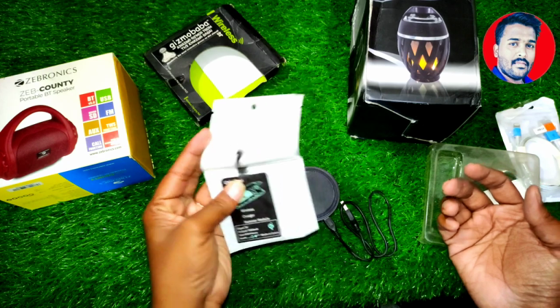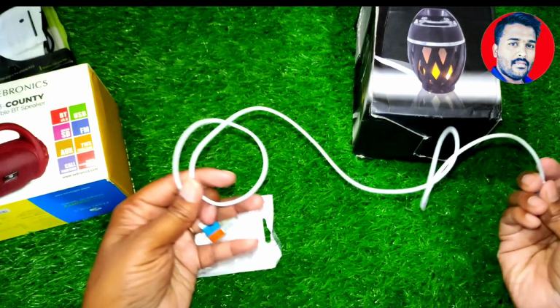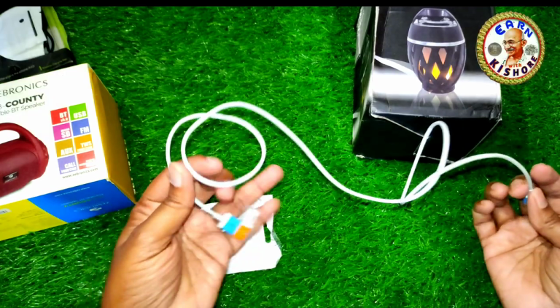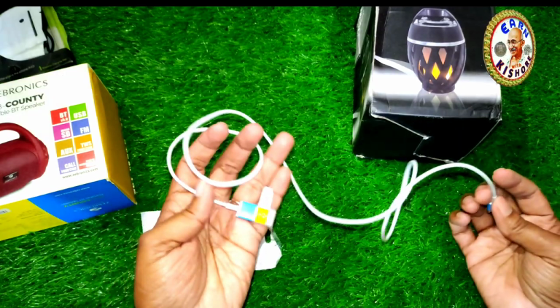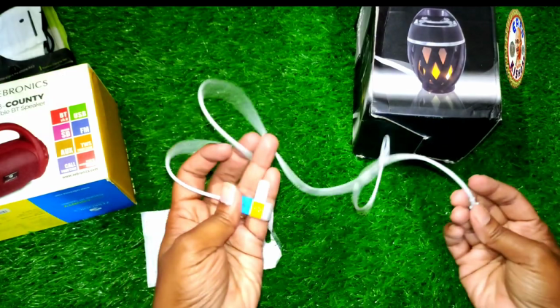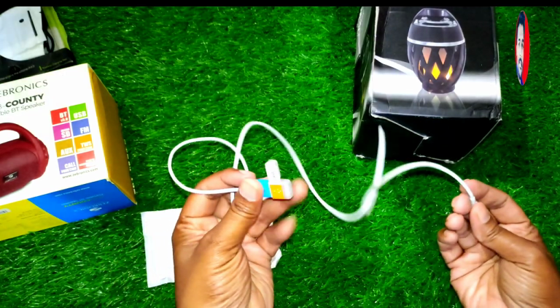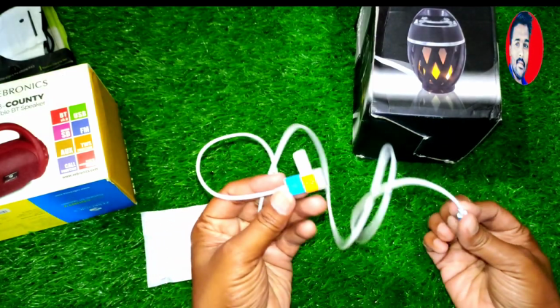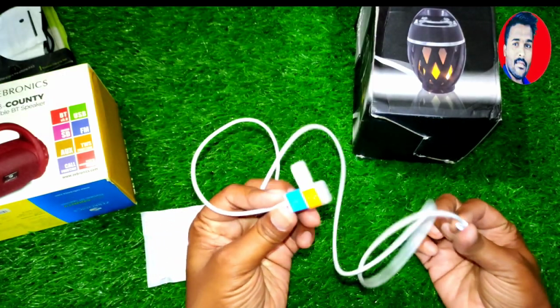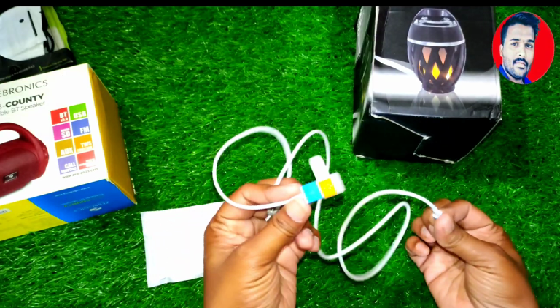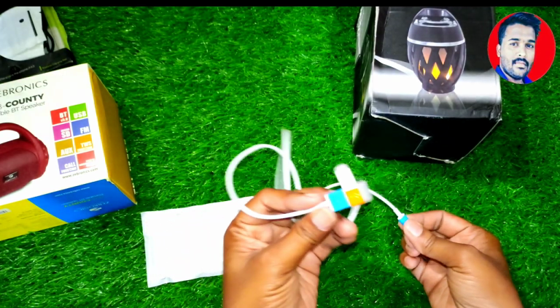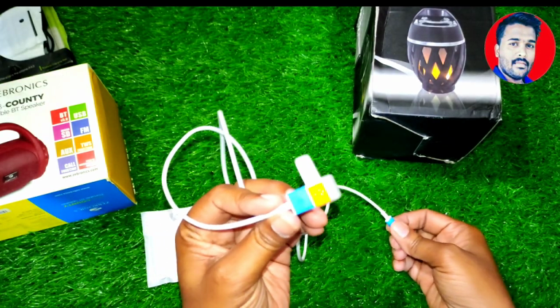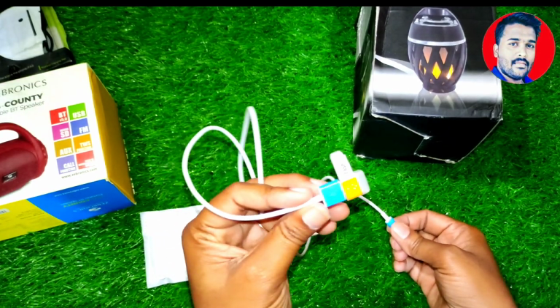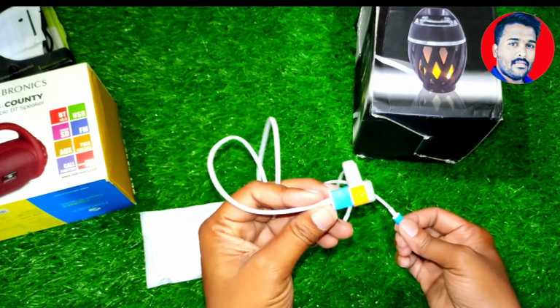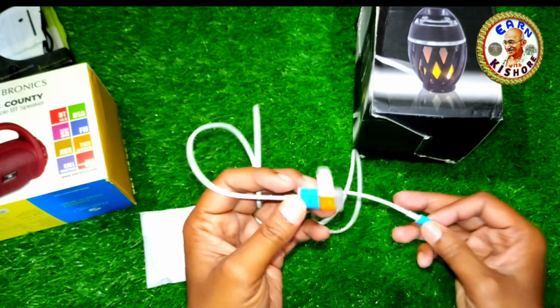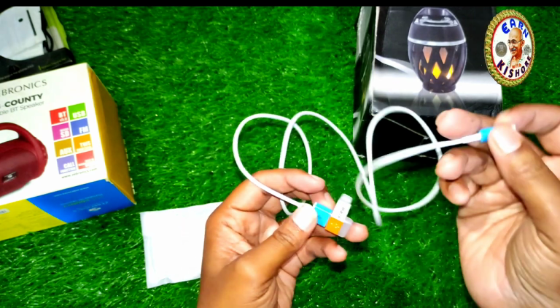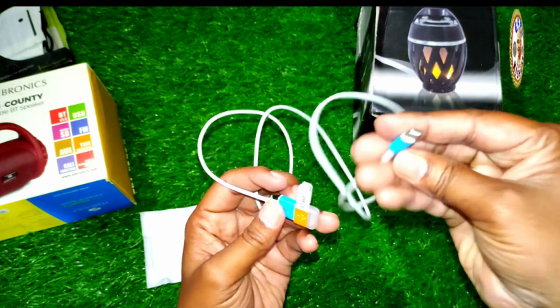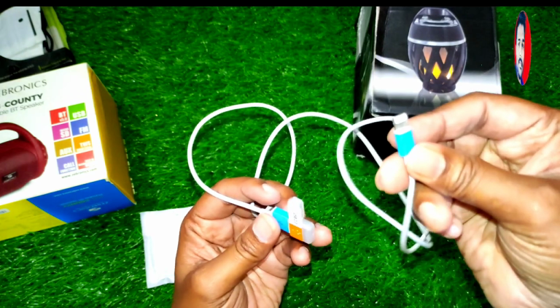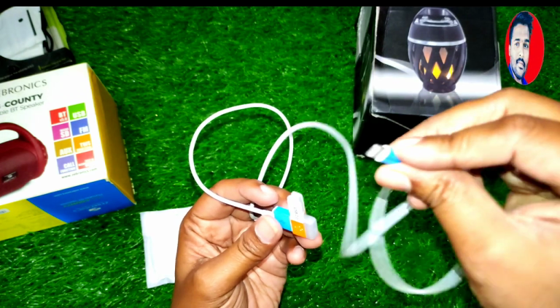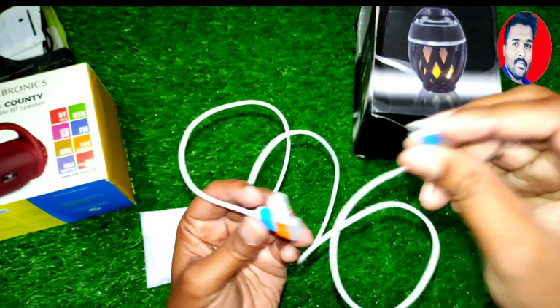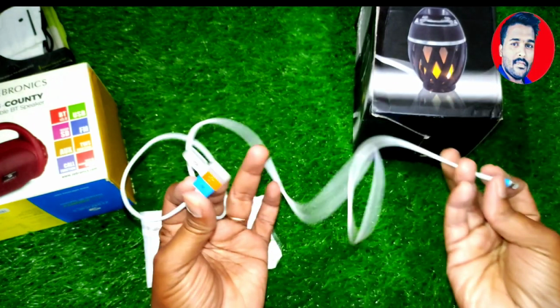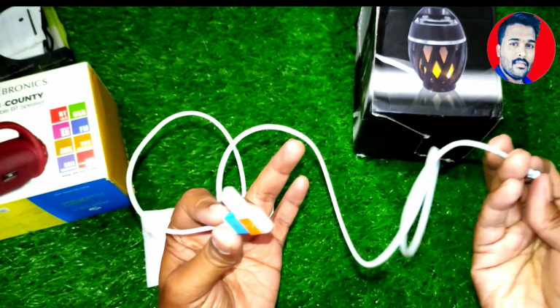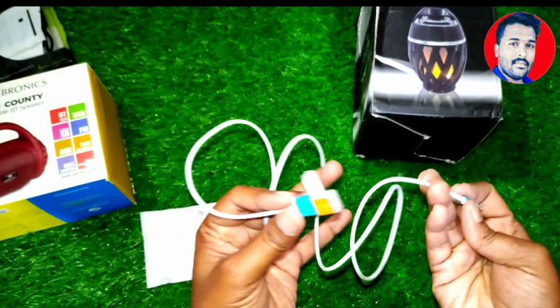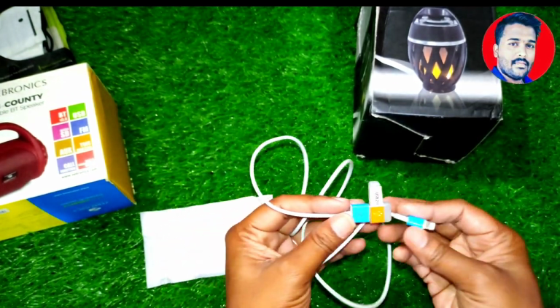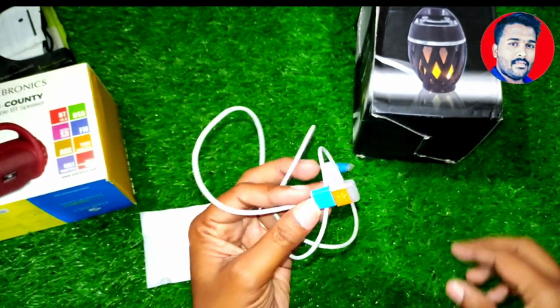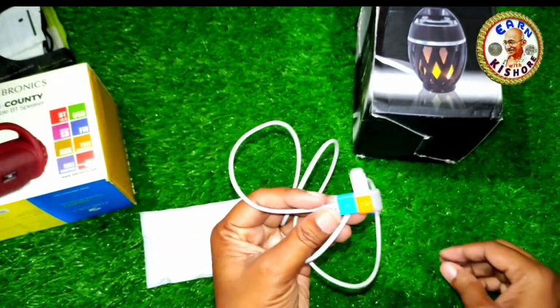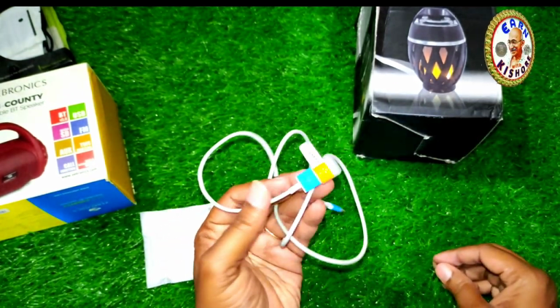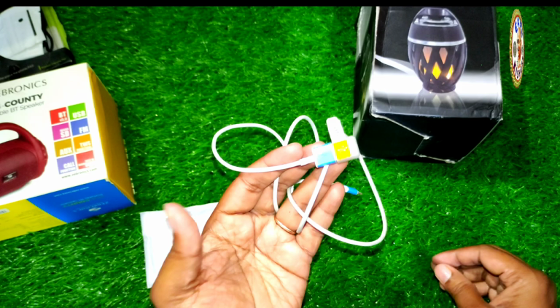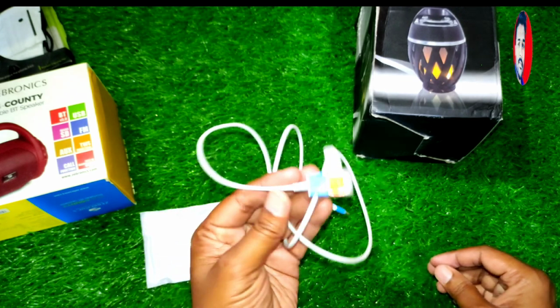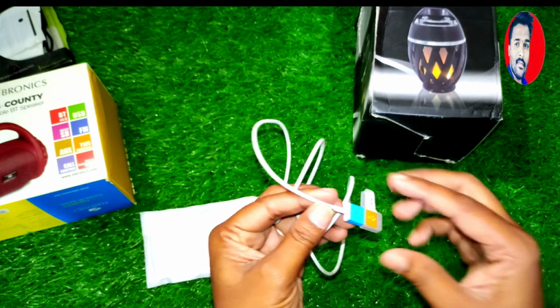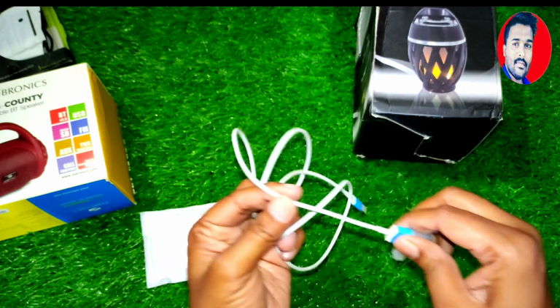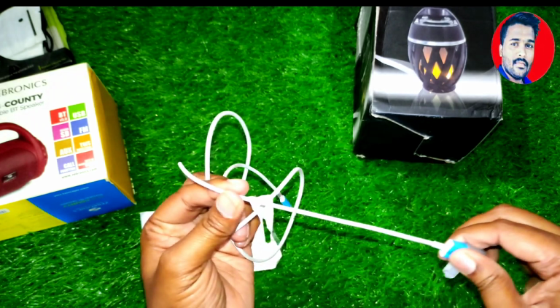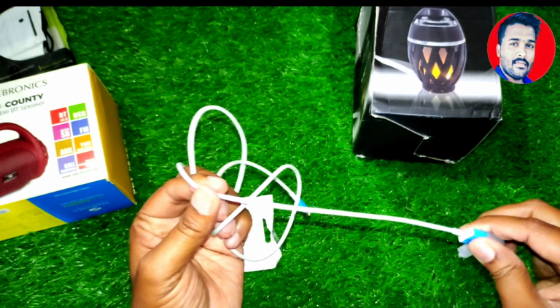Here, there are cables. You can use it as an iPhone or phone cable. You can use it as an excellent tool.